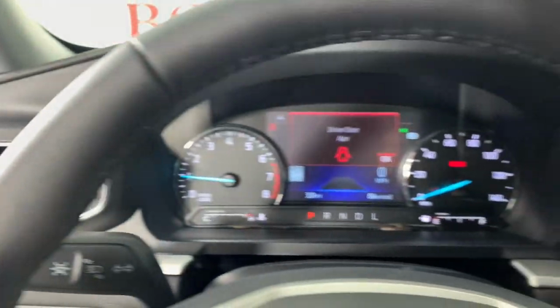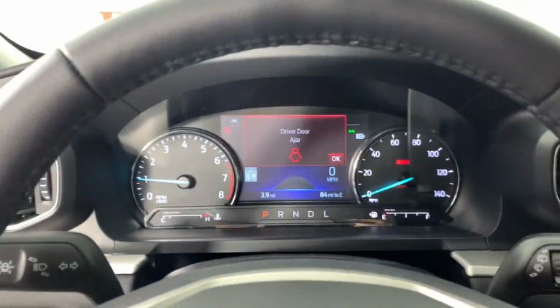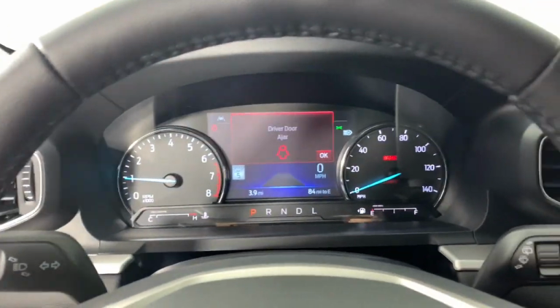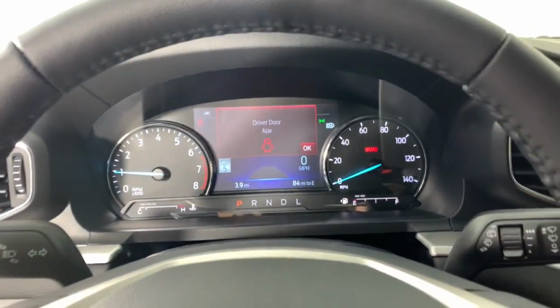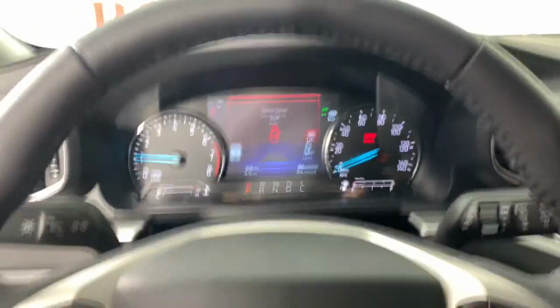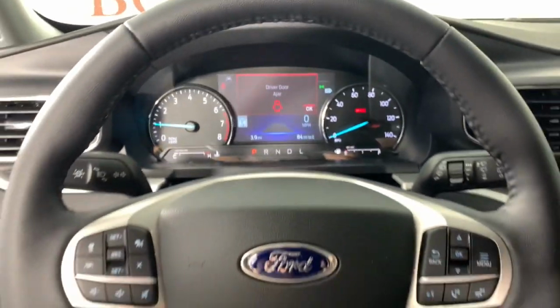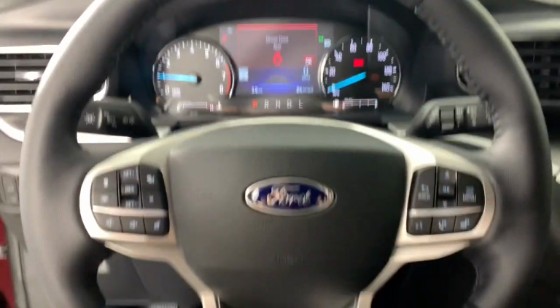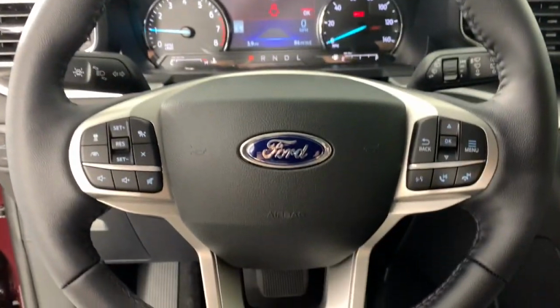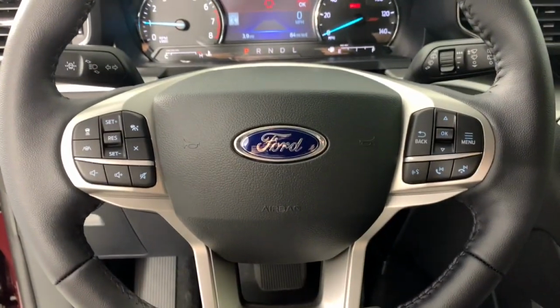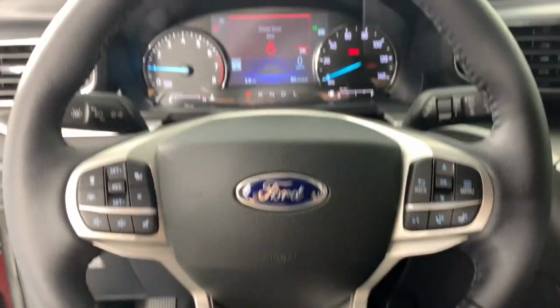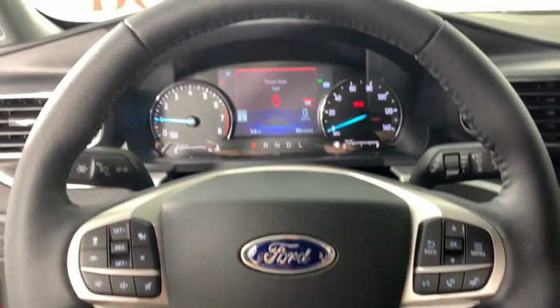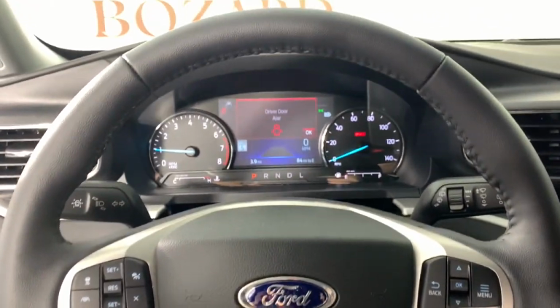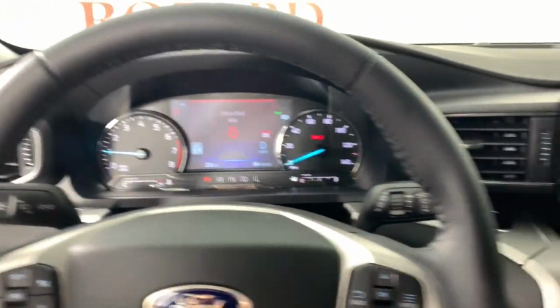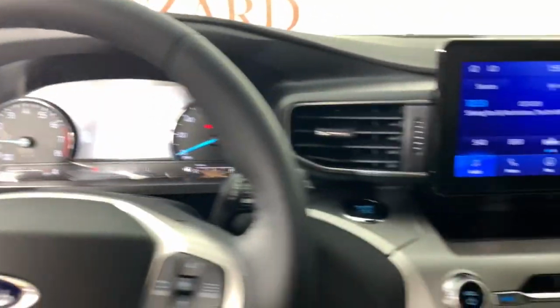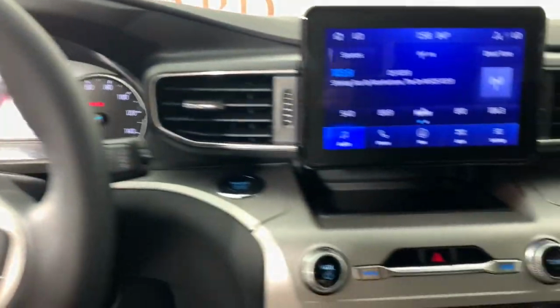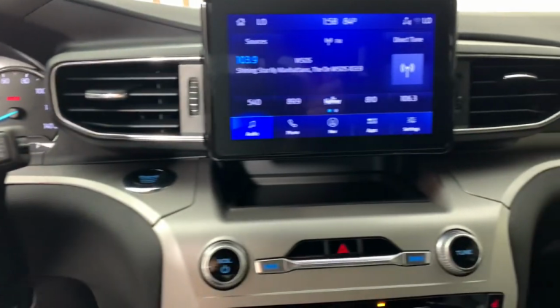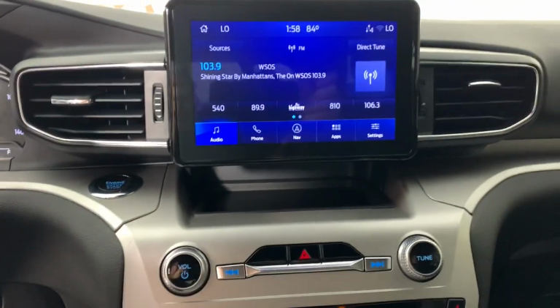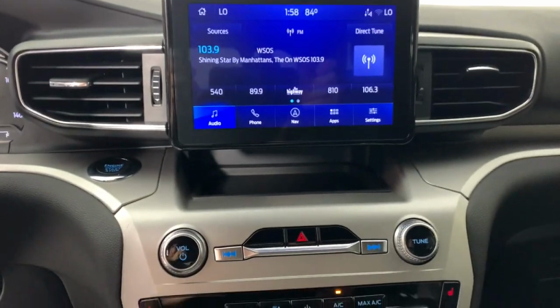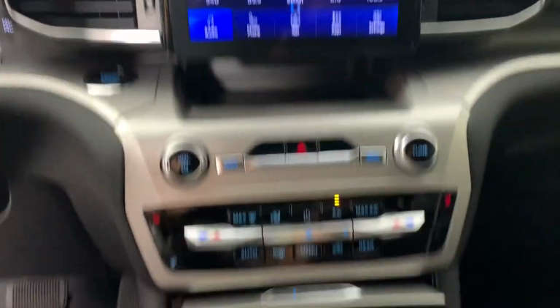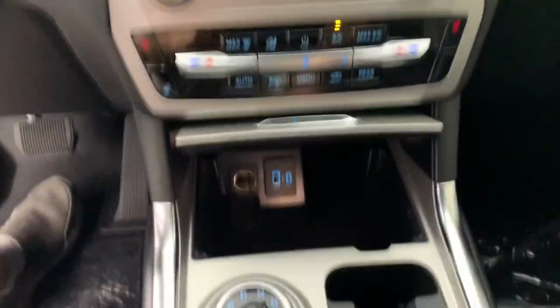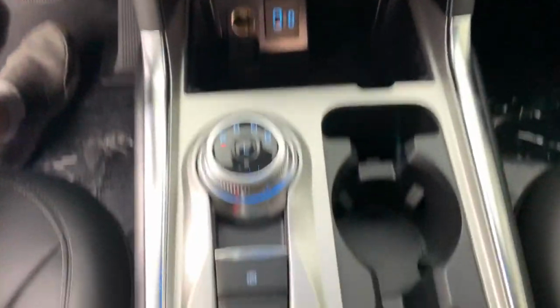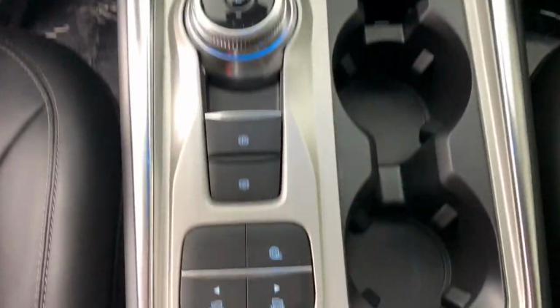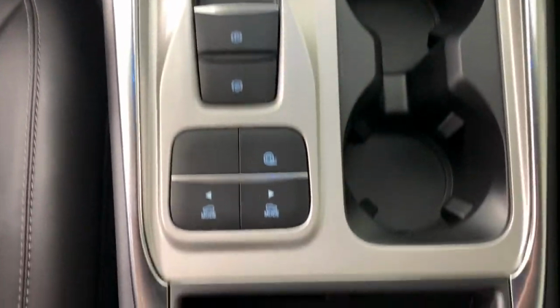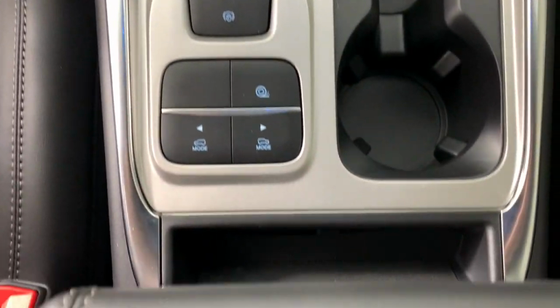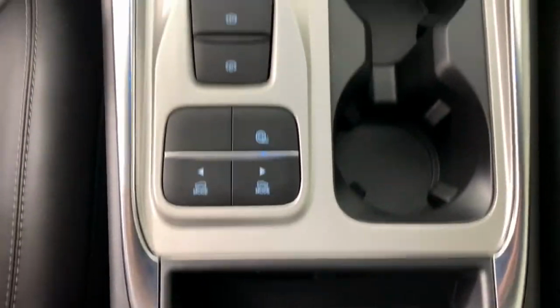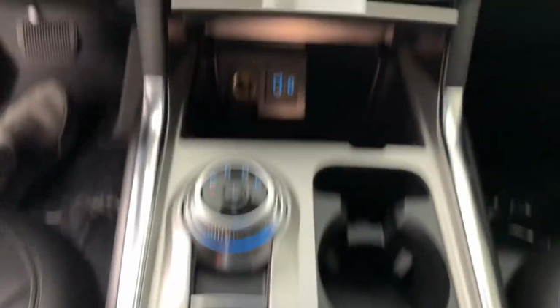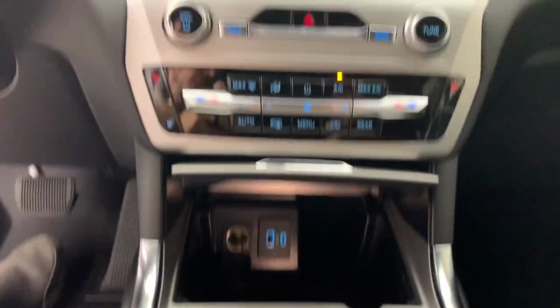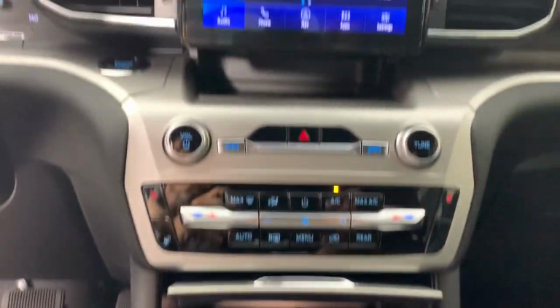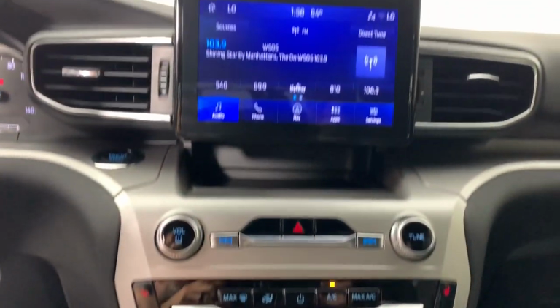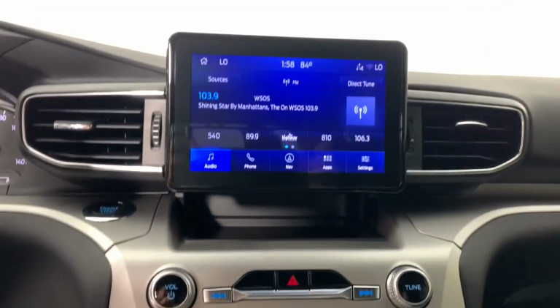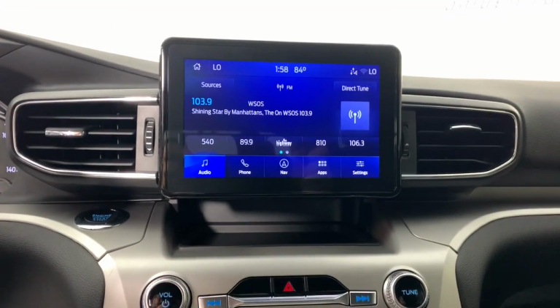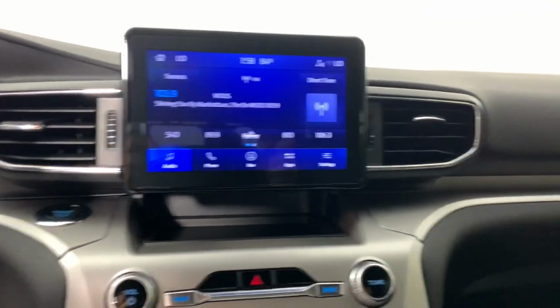These are just some of the great options this vehicle comes with: navigation system, keyless entry, power liftgate, adaptive cruise control, and fog lamps.